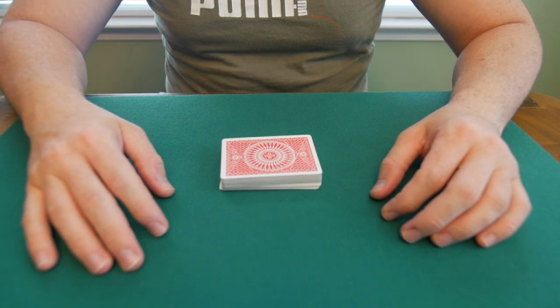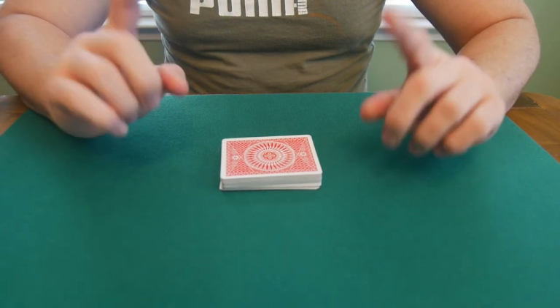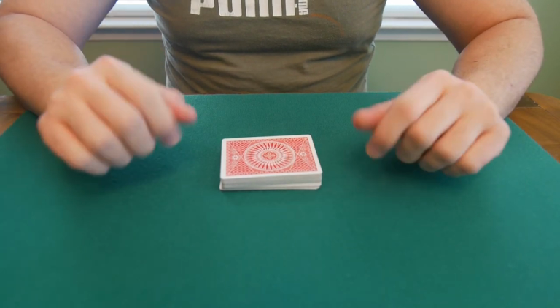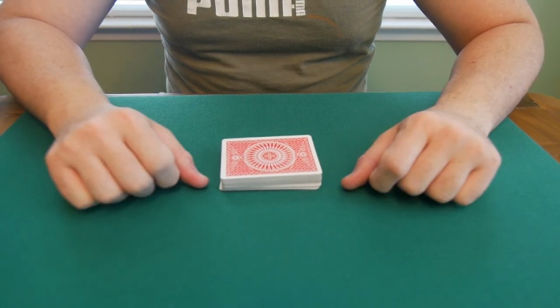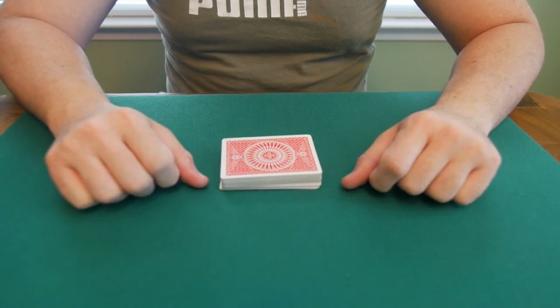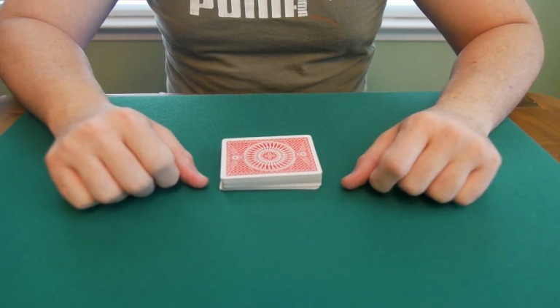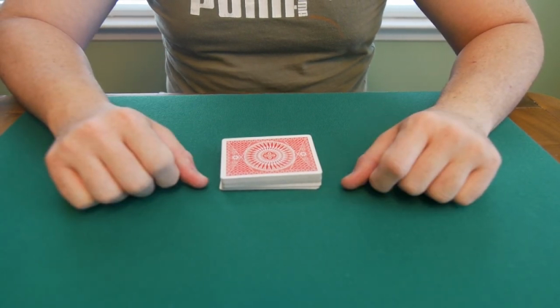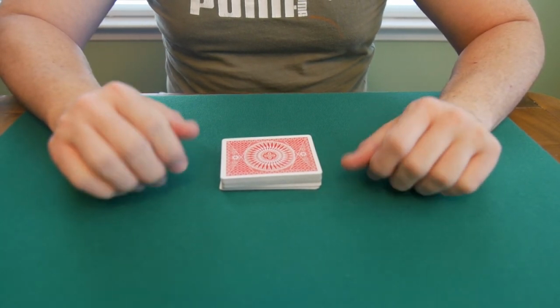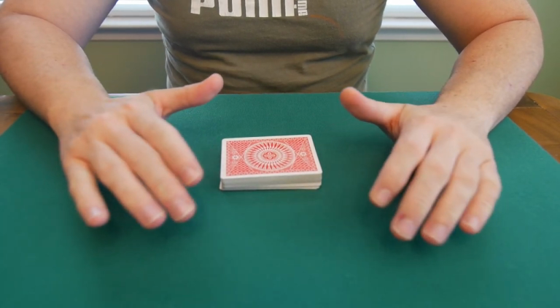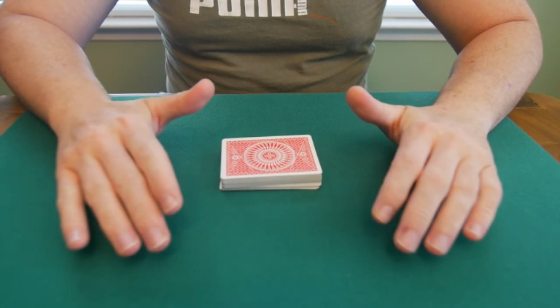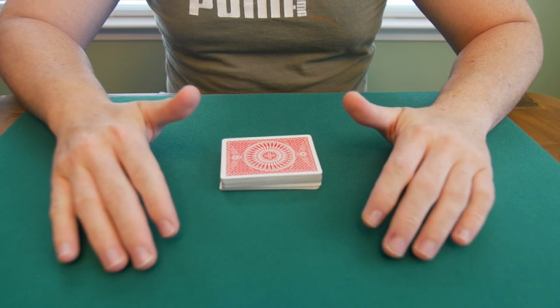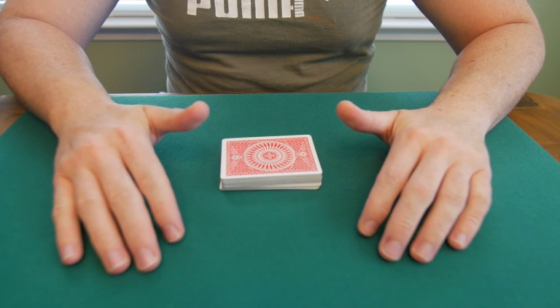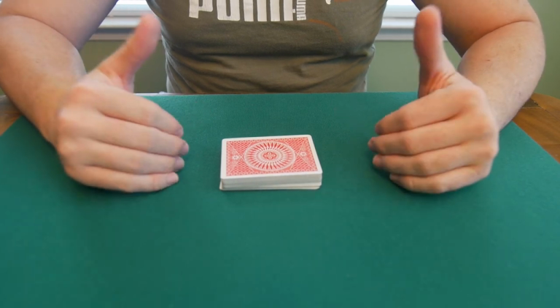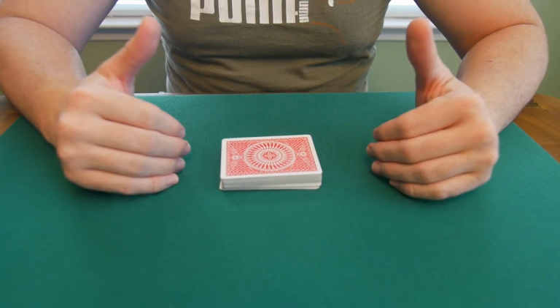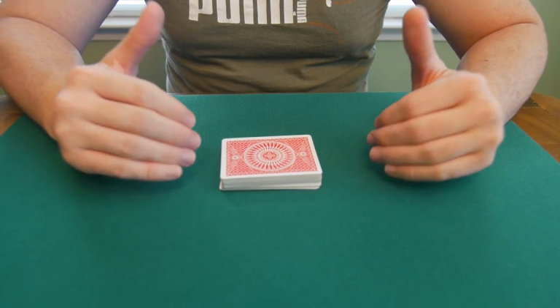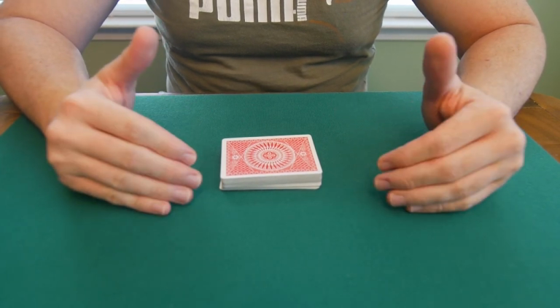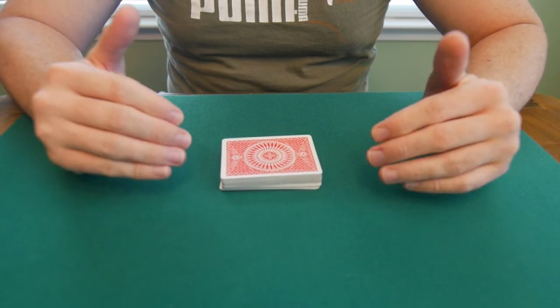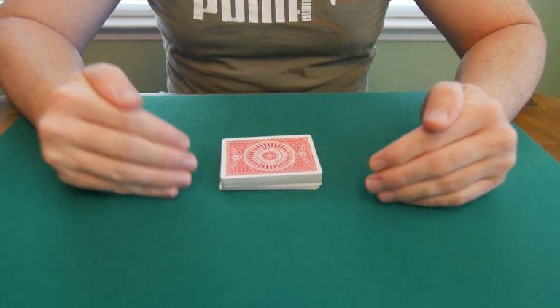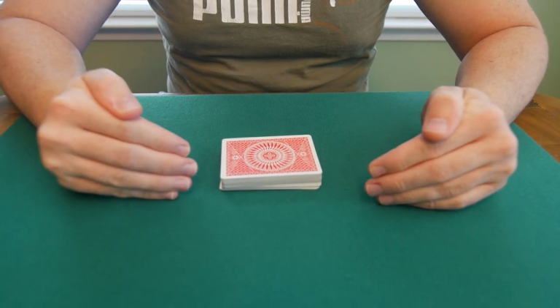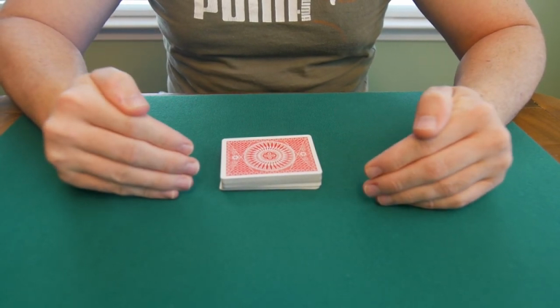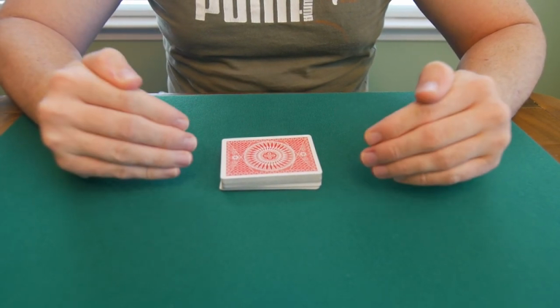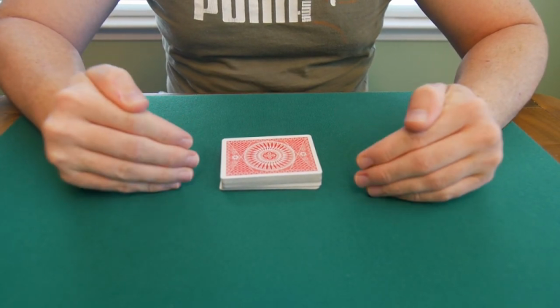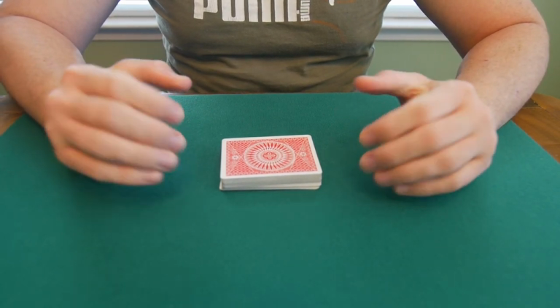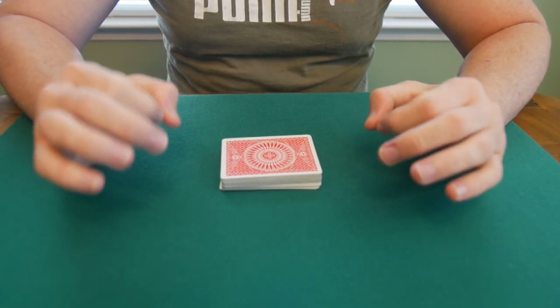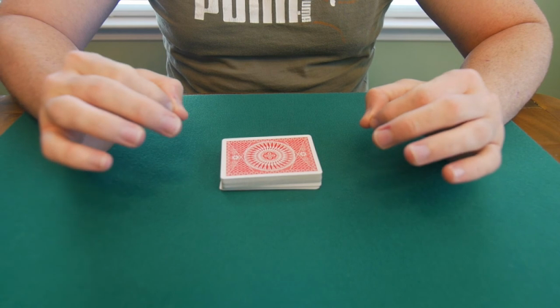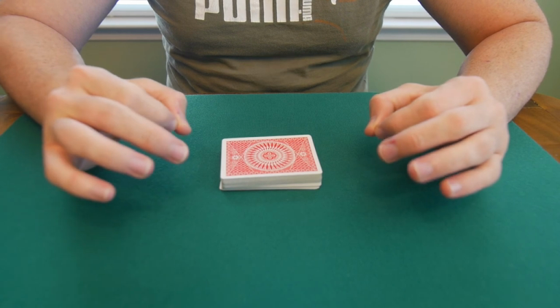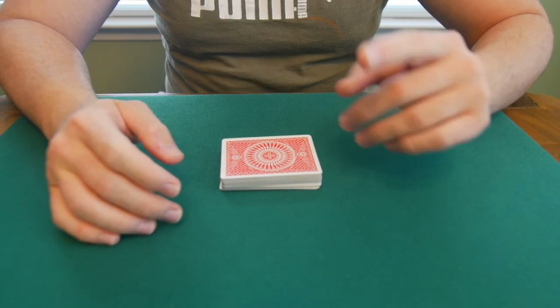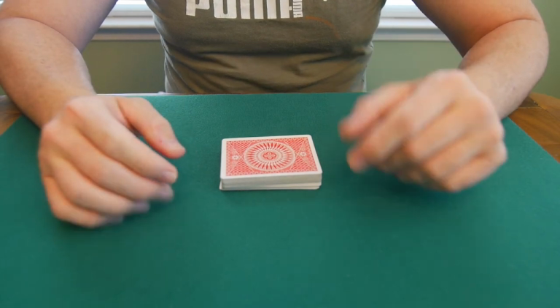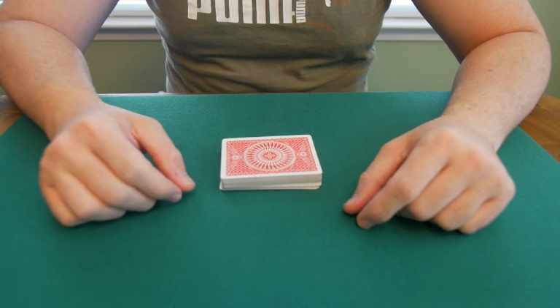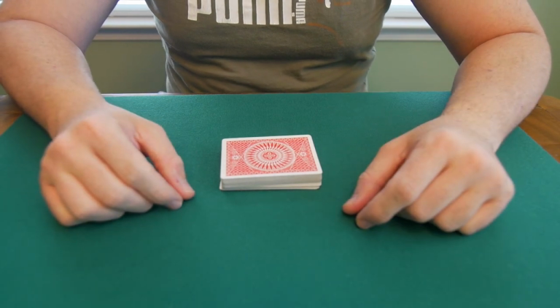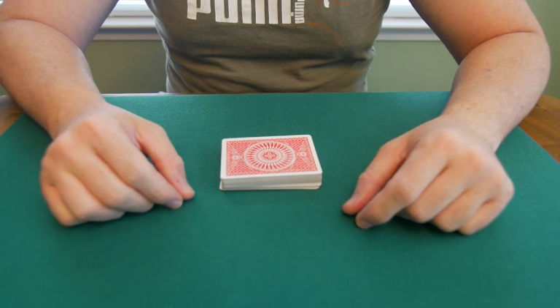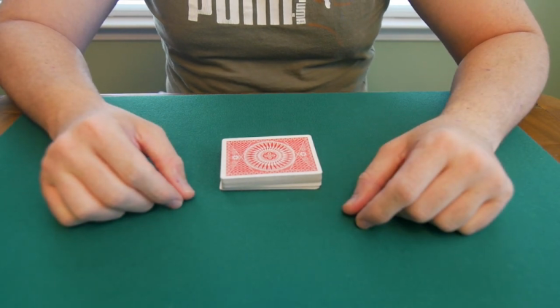This is the only riffle shuffle you need in order to make this work, in my opinion. I love it — the learning curve is fast, it's very good, and it looks legit. Keep practicing and I'll see you in the next video.